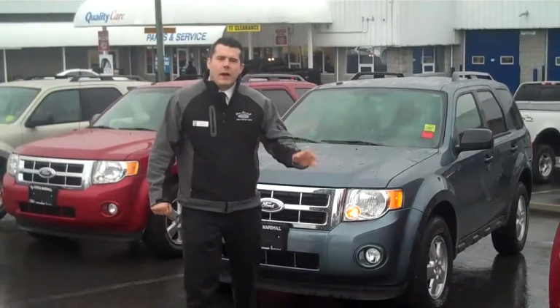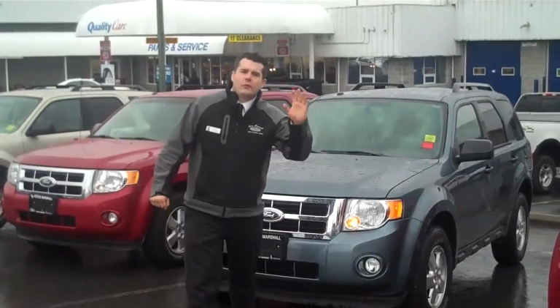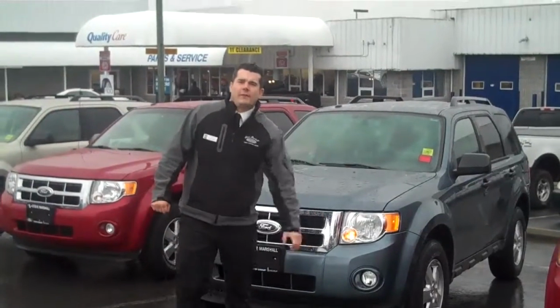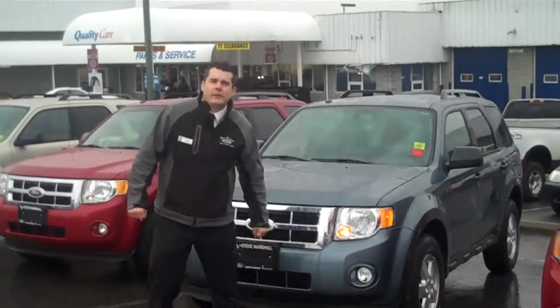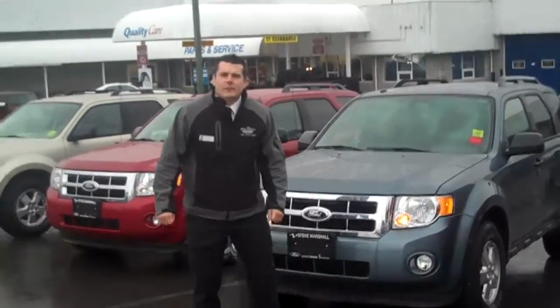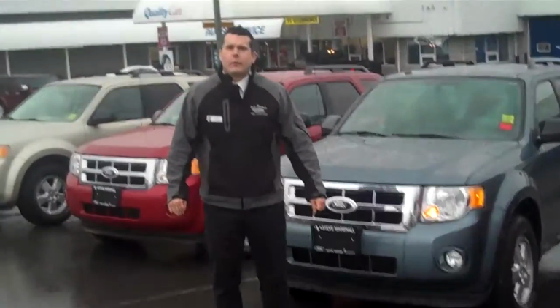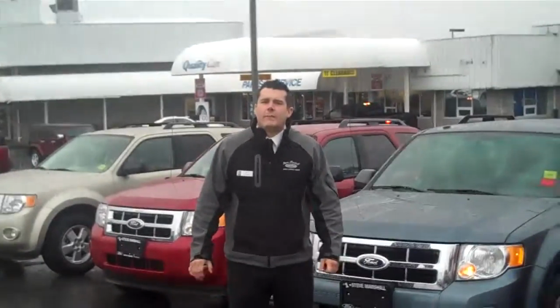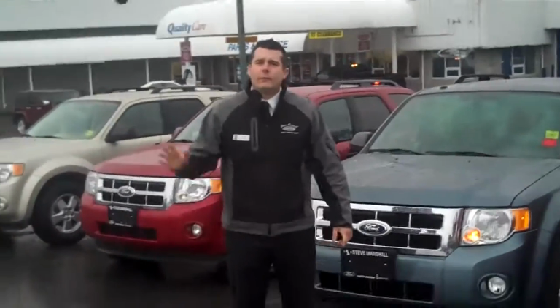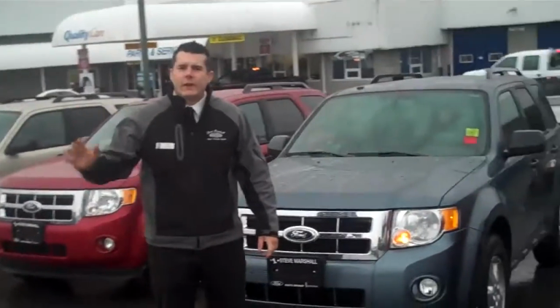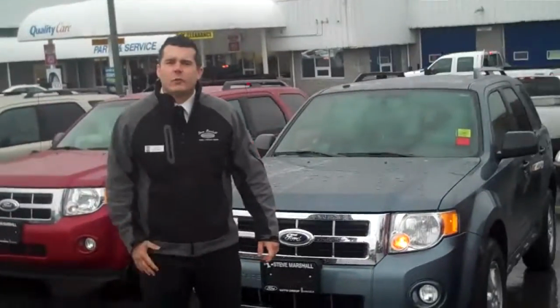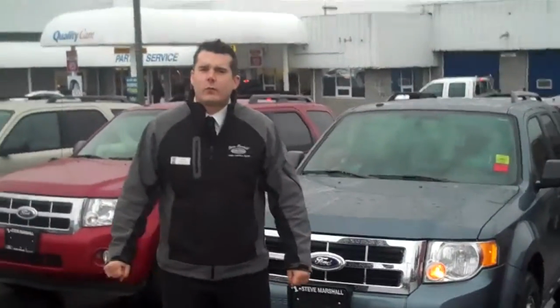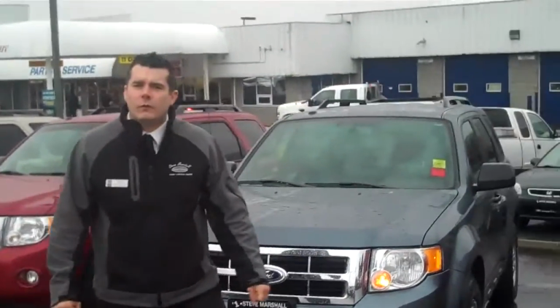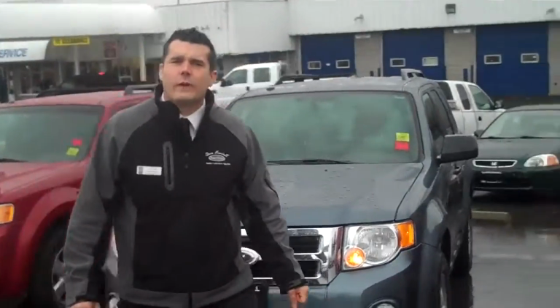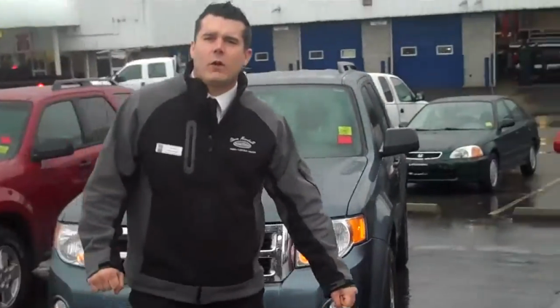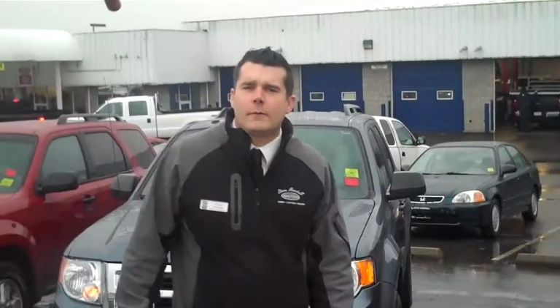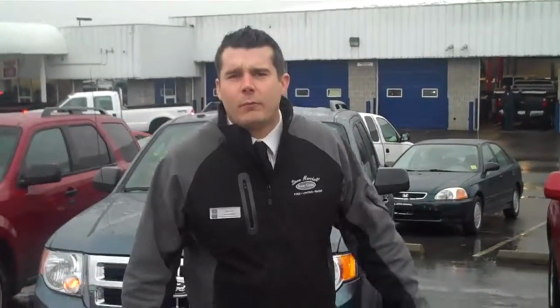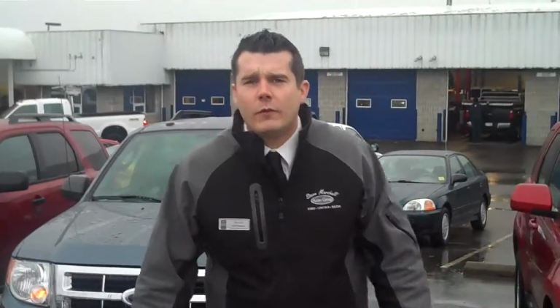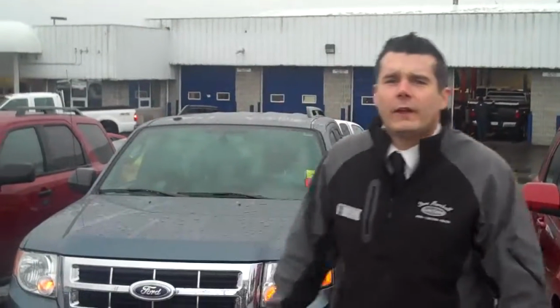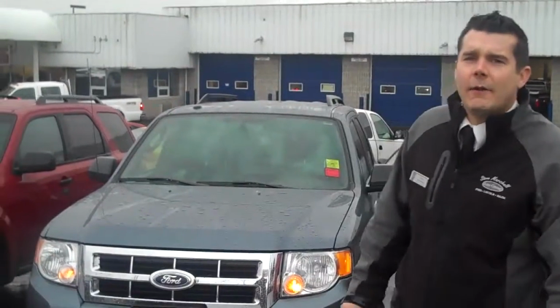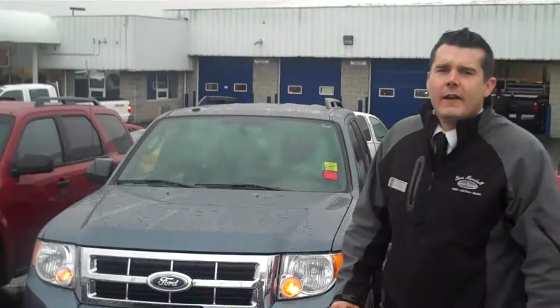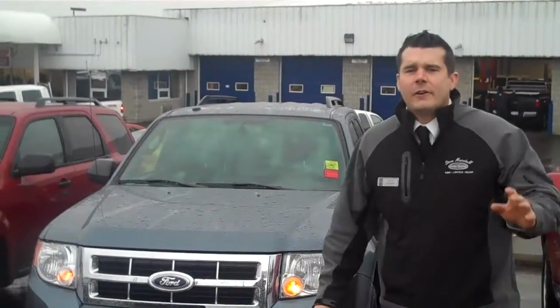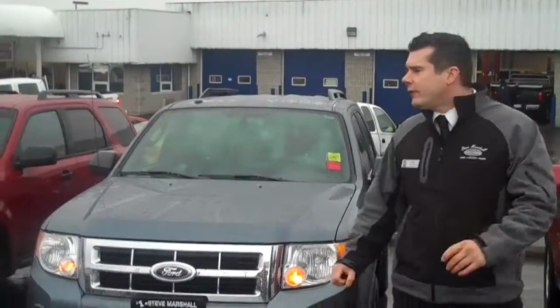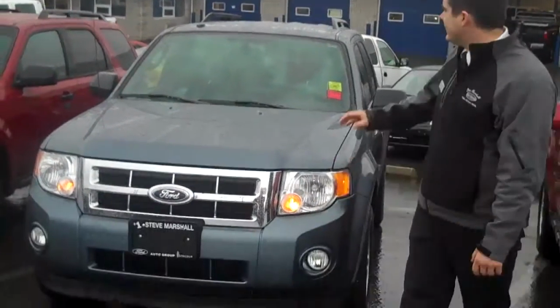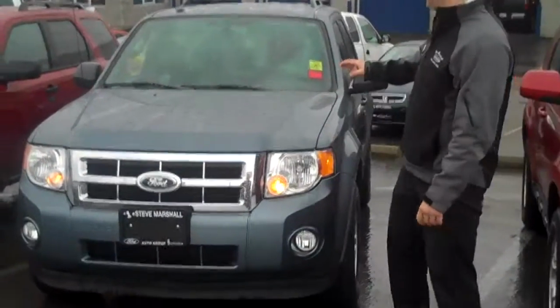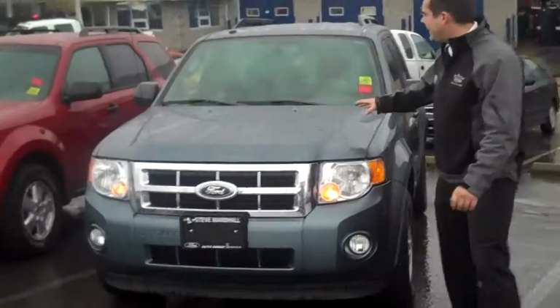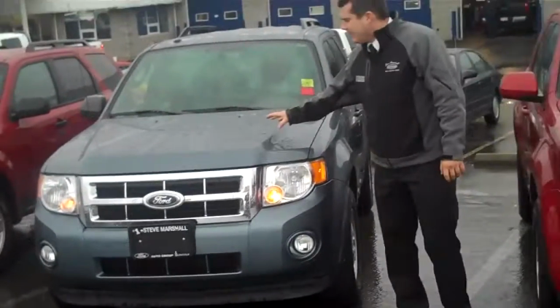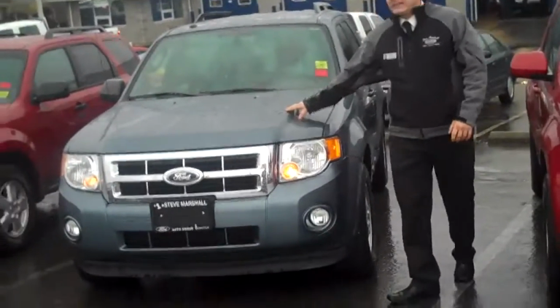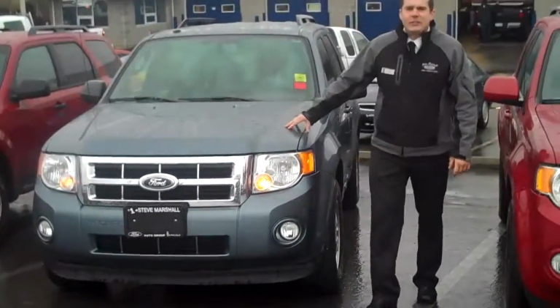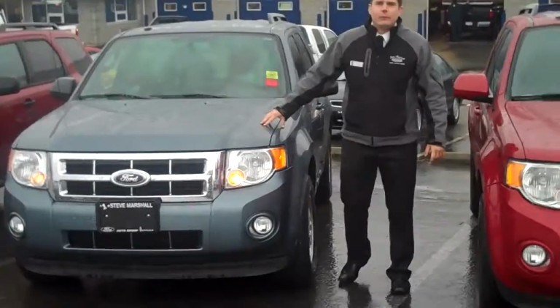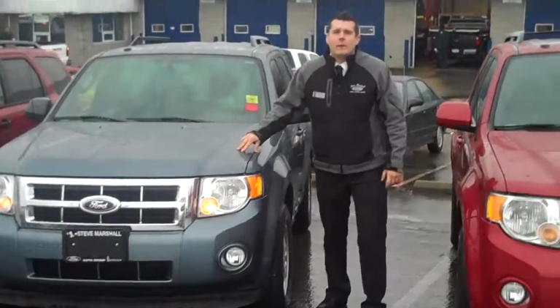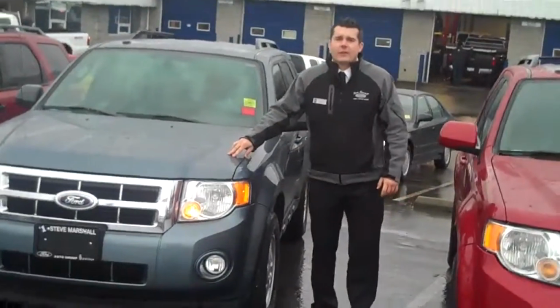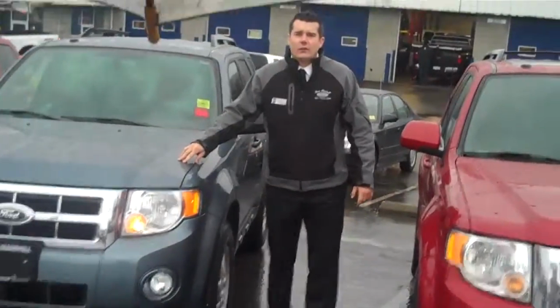Hi folks, Ryan Phyfe here down at Steve Marshall Ford Nanaimo, Nanaimo's only Ford store. We're located one kilometer north of Bowen Road on the Old Island Highway. I'm here to show you today this 2010 Escape in Steel Blue, one of my favorite colors.